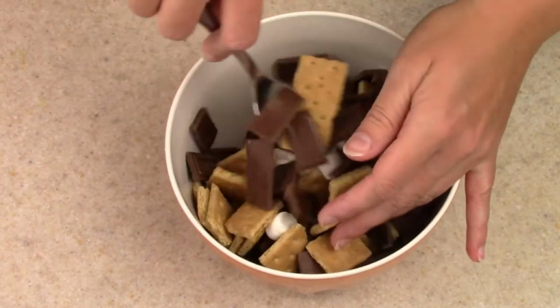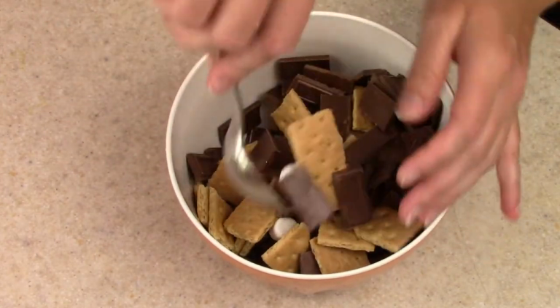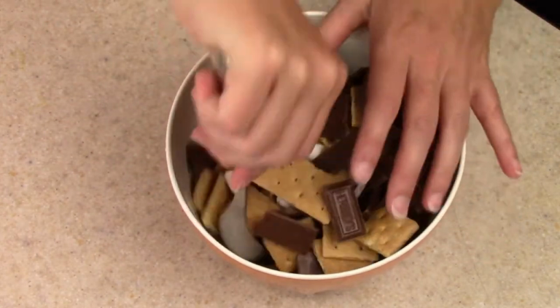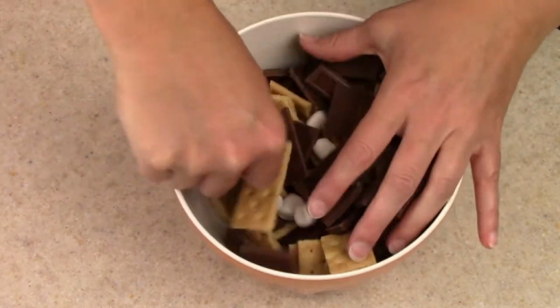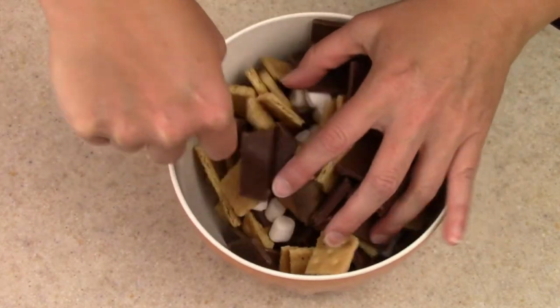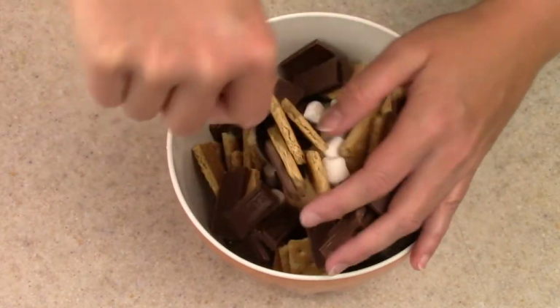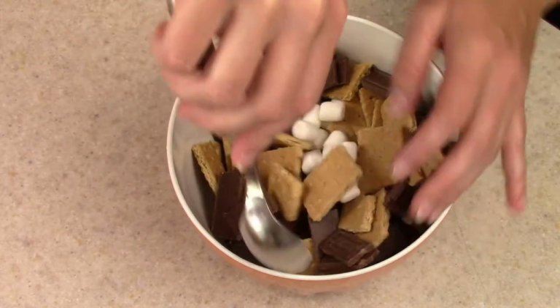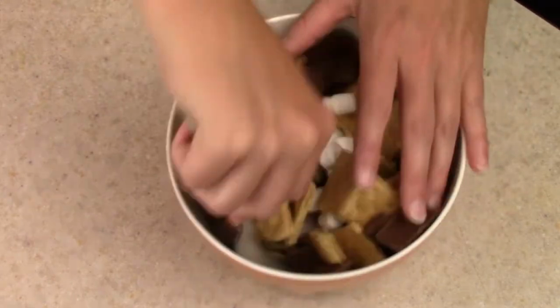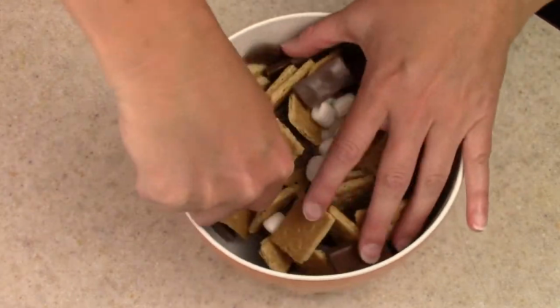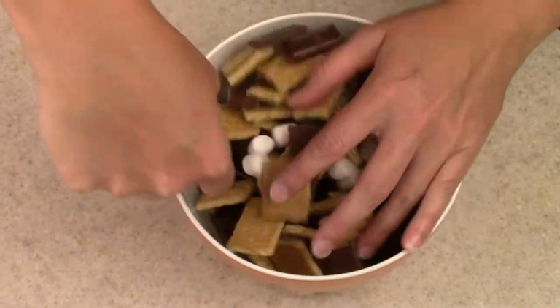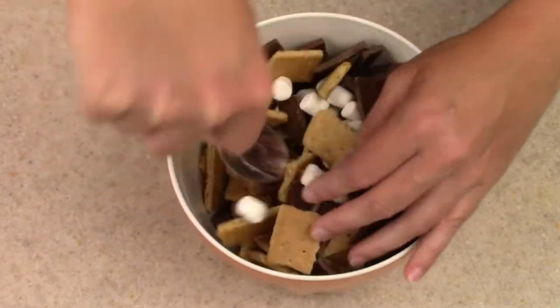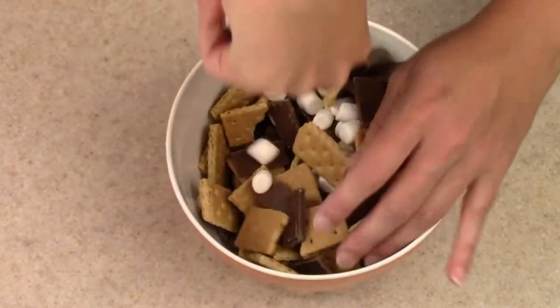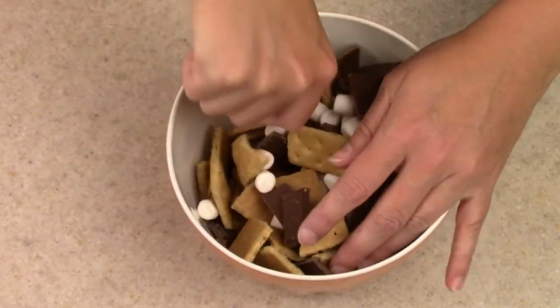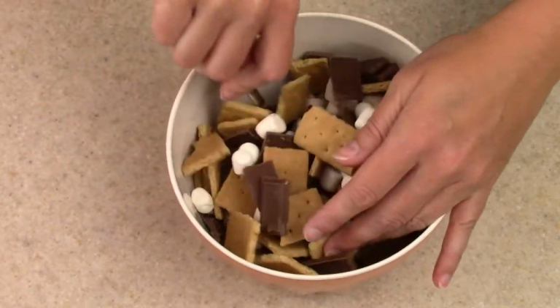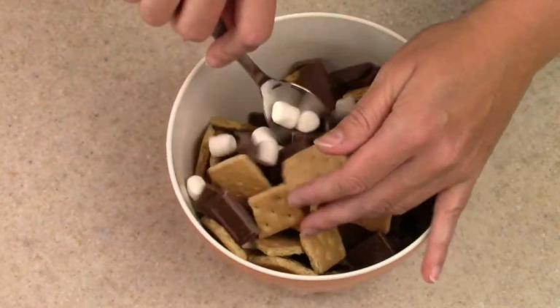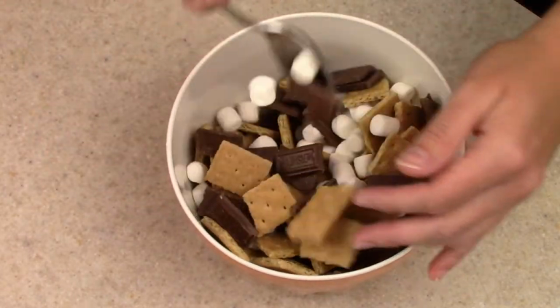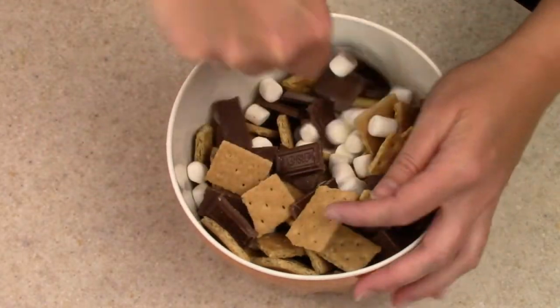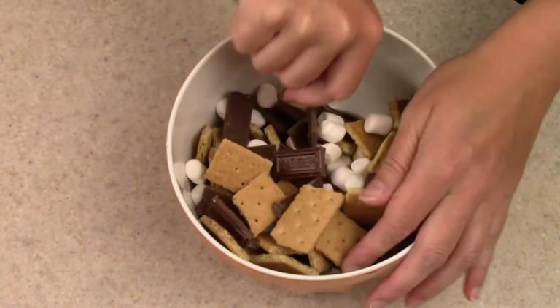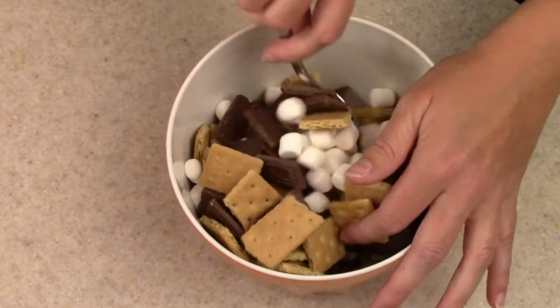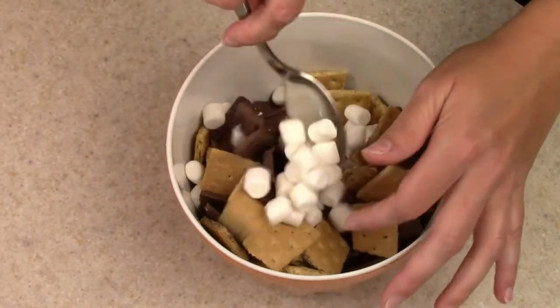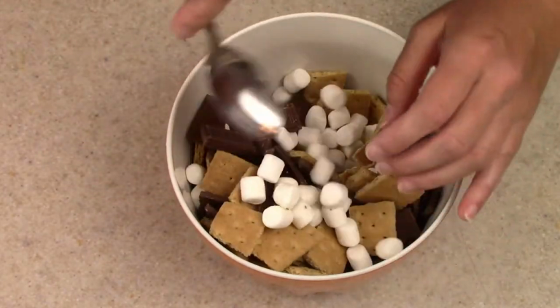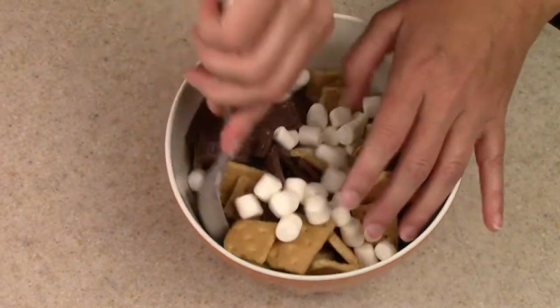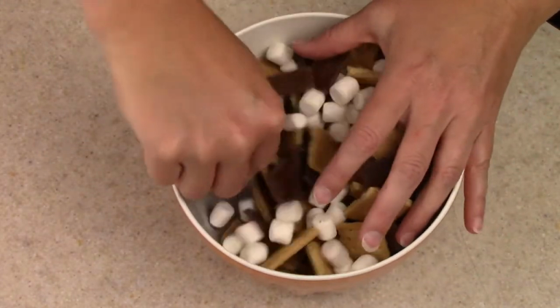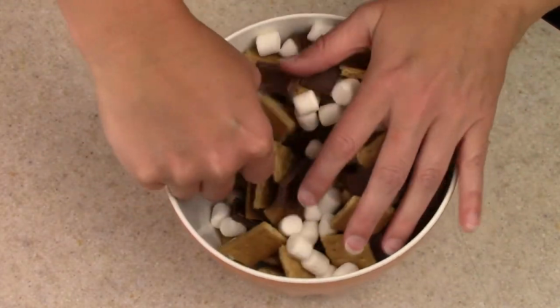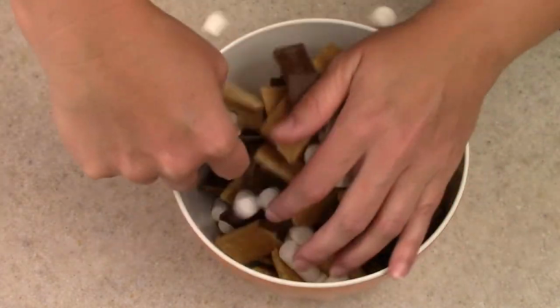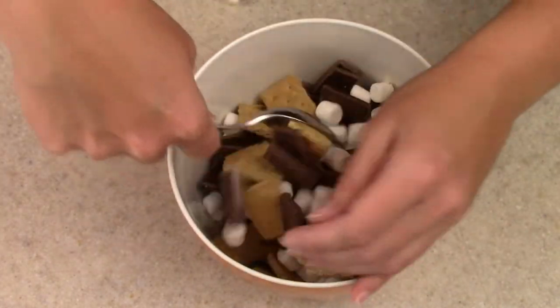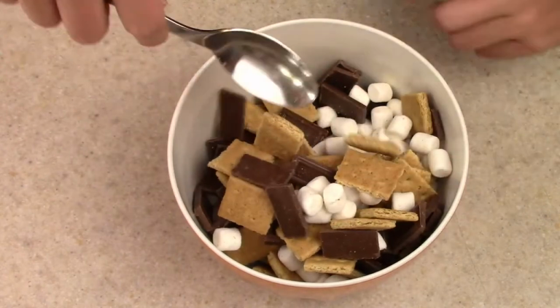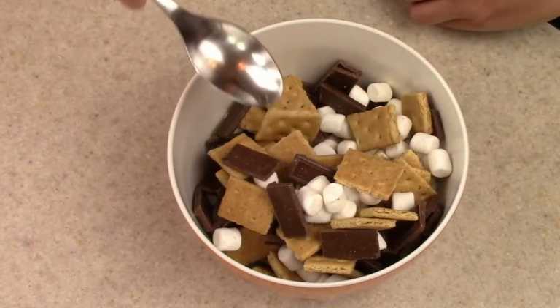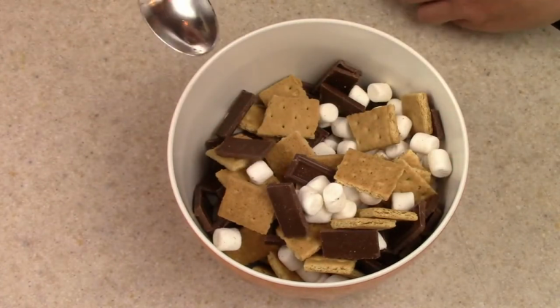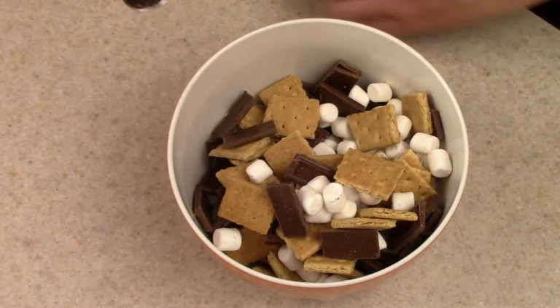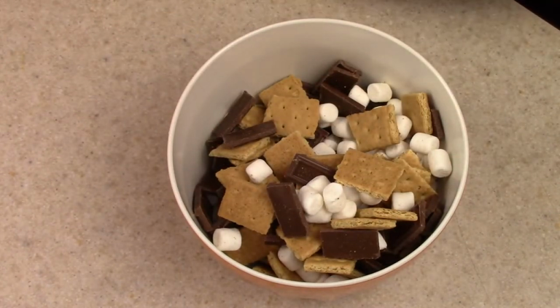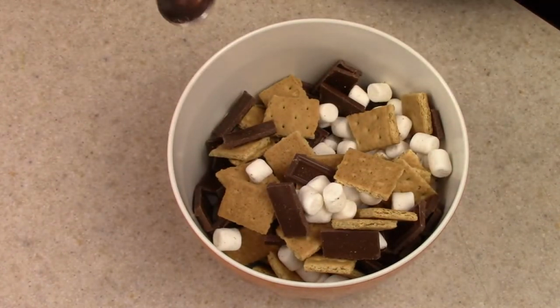I'm just going to give this a mix — as you can see, I threw some outside of the bowl. I could have picked a bigger bowl, but that's all right.